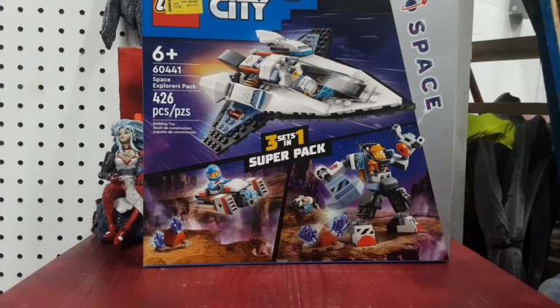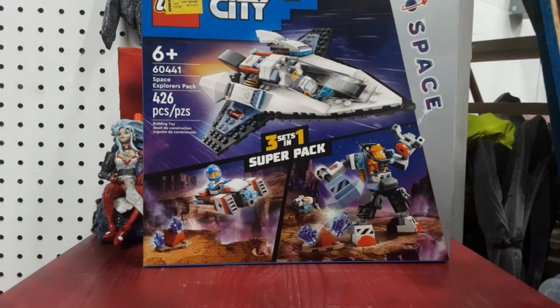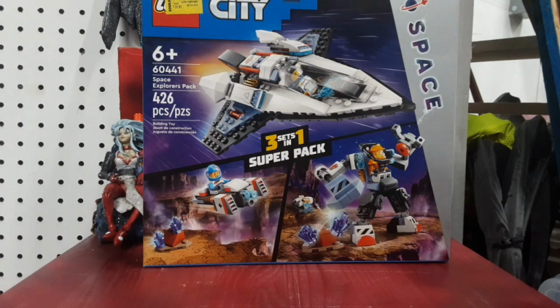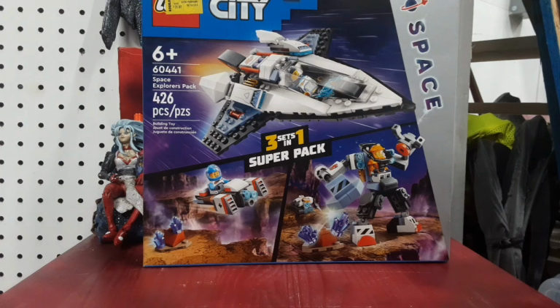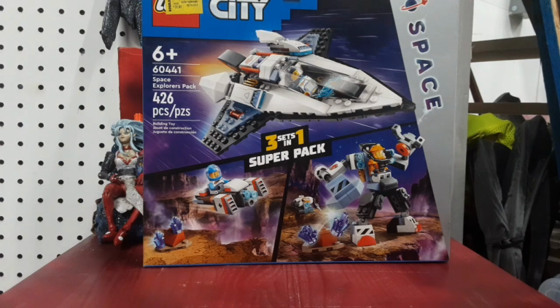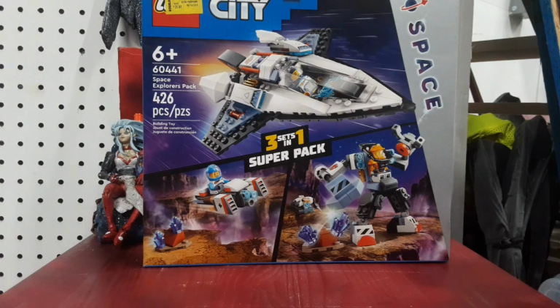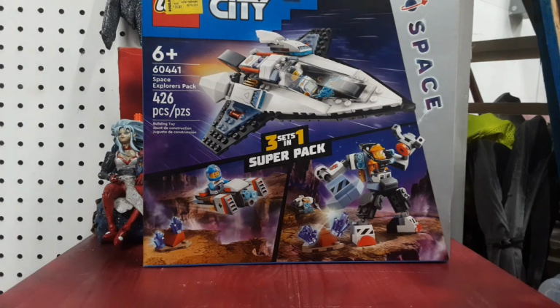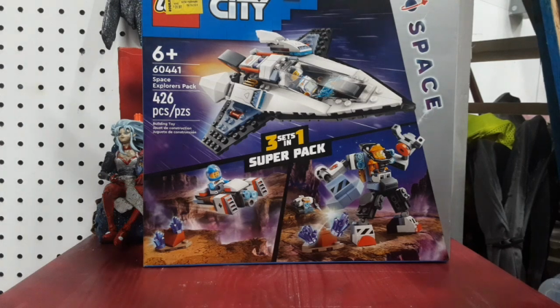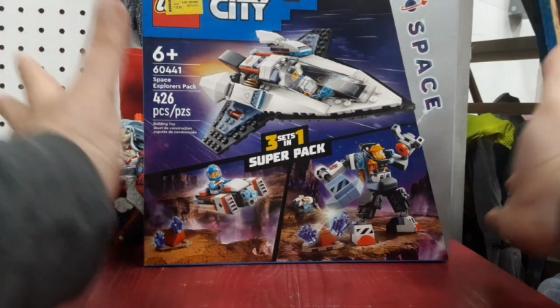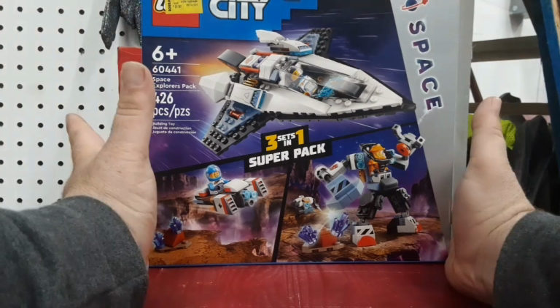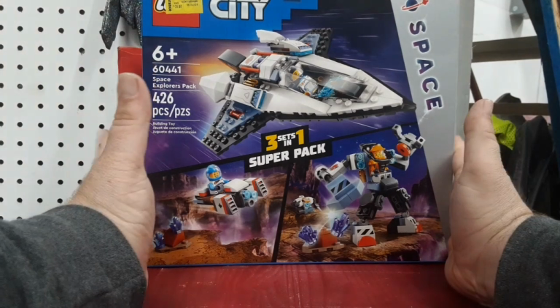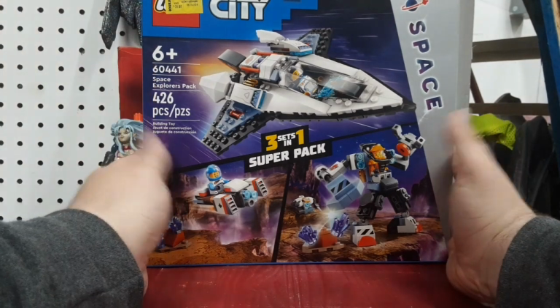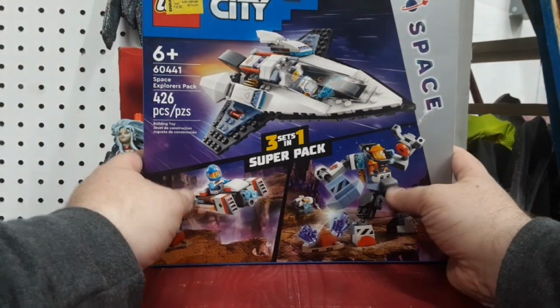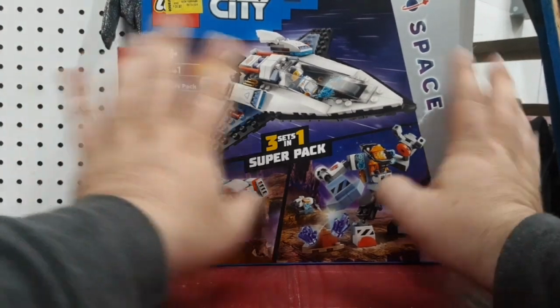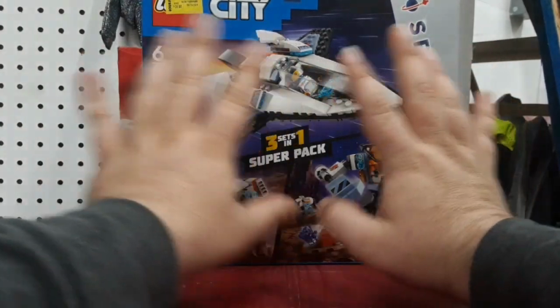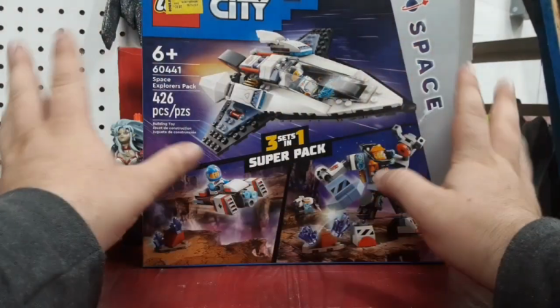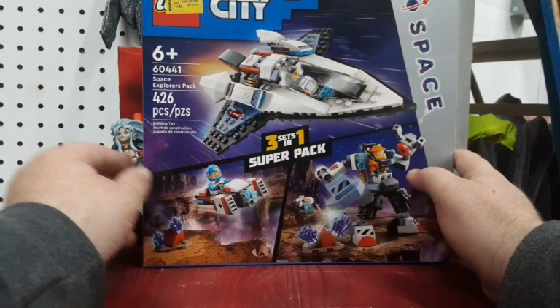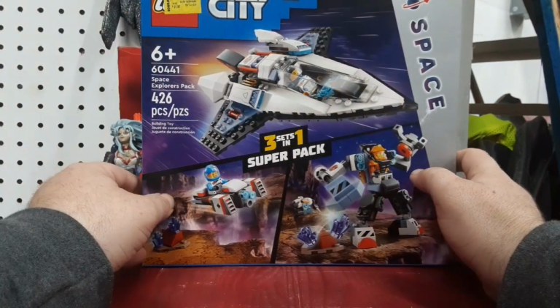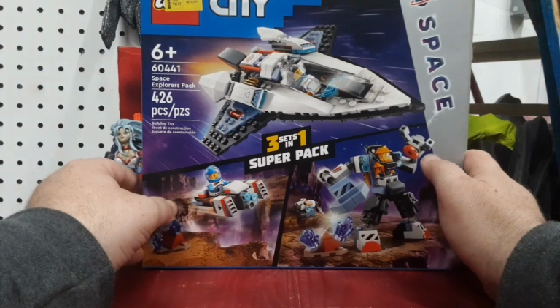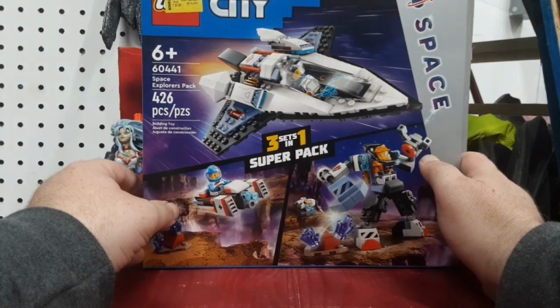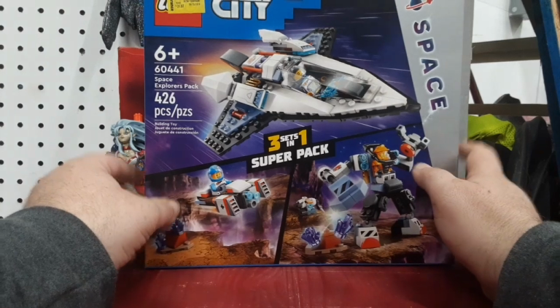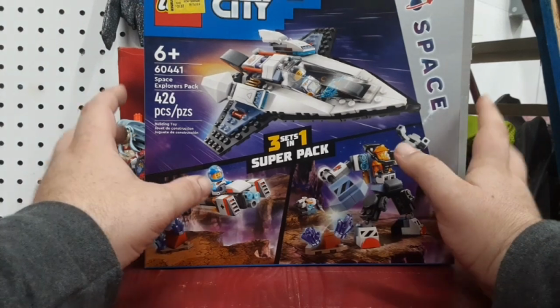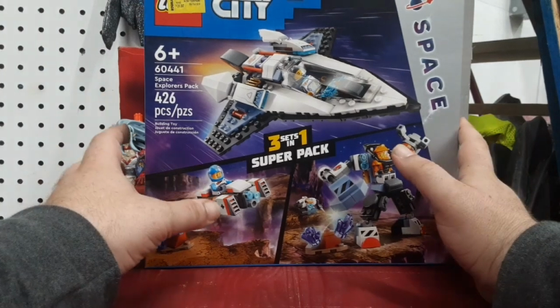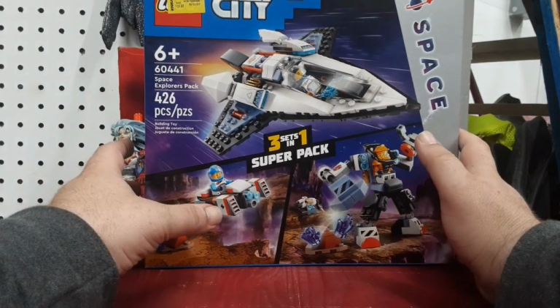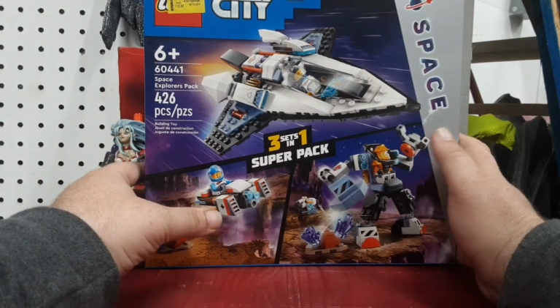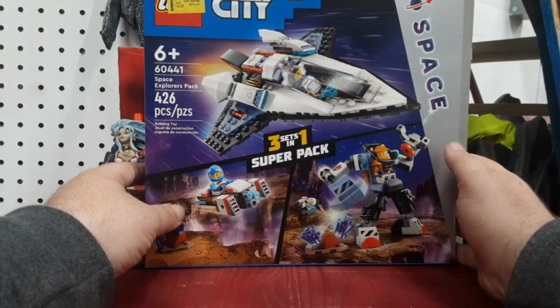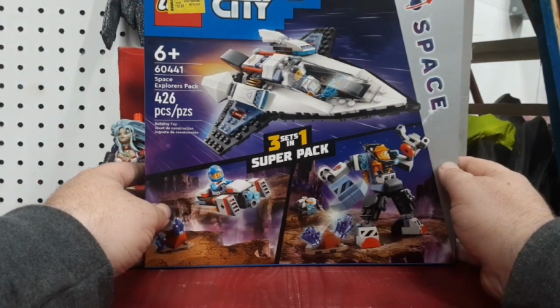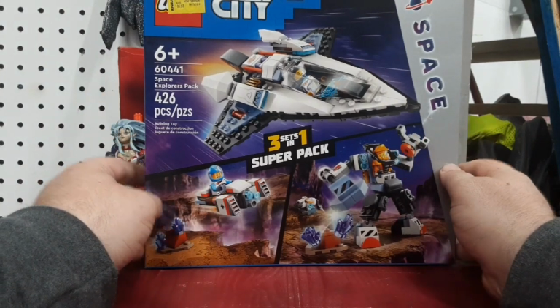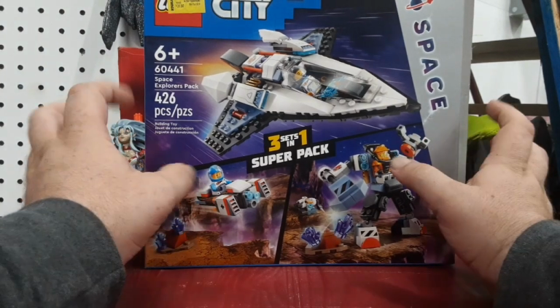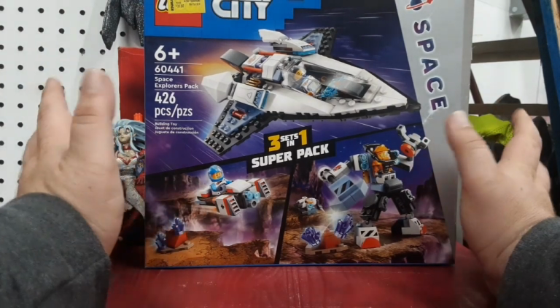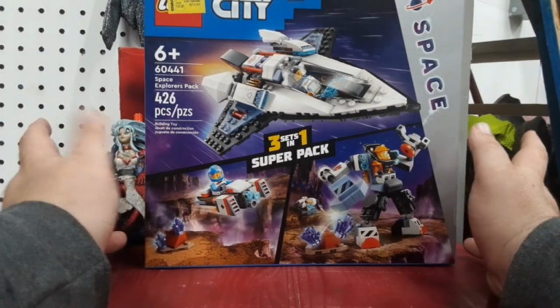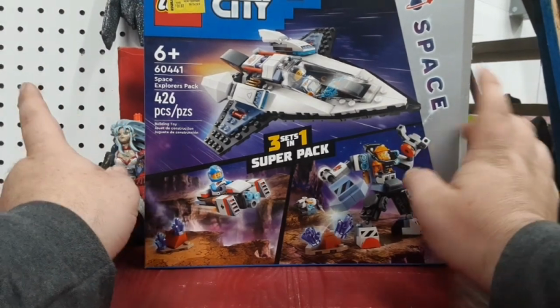Hey guys, I'm Colwin, back with another let's build. This one's going to be shot a little bit differently — I'm going to try and use the same intro for each of them, just for the sake of sanity.